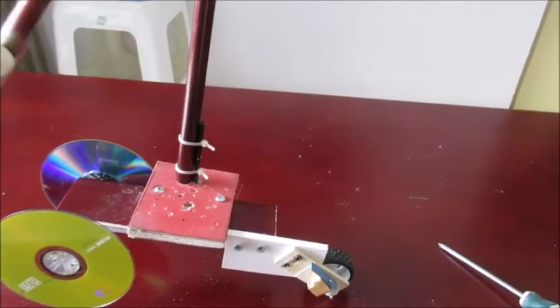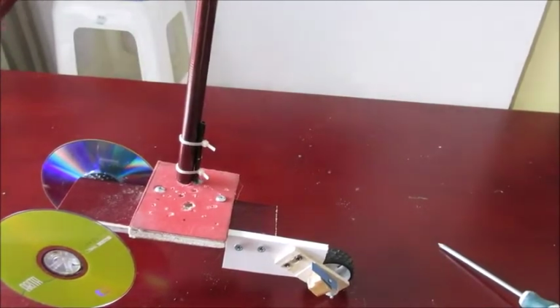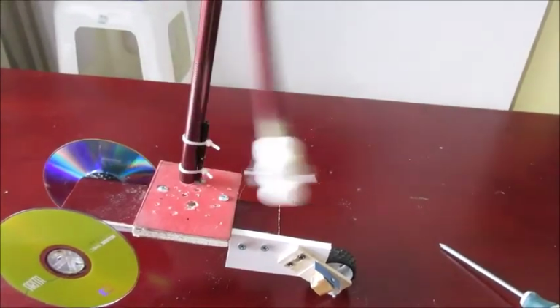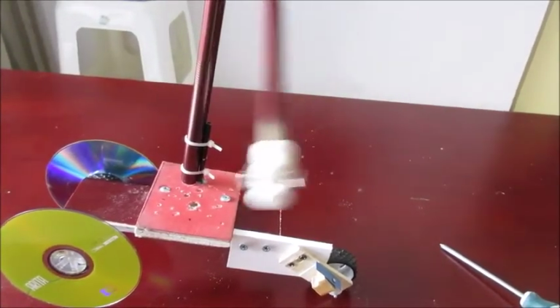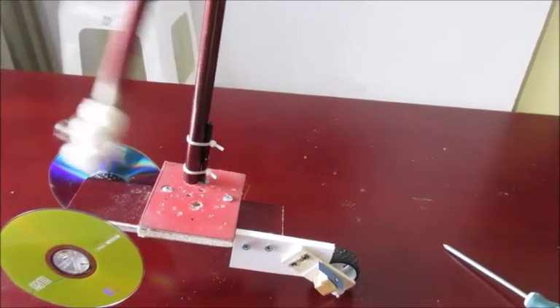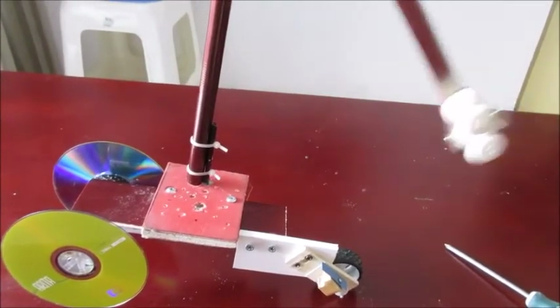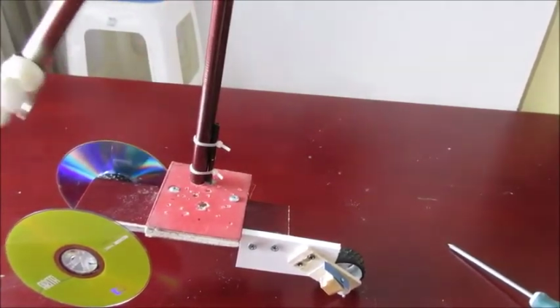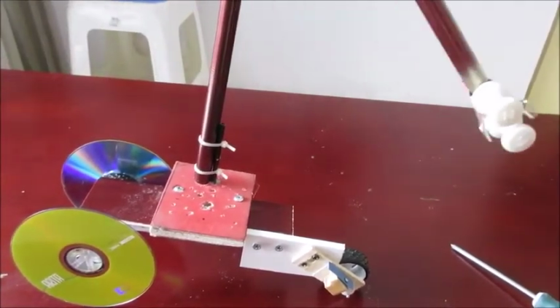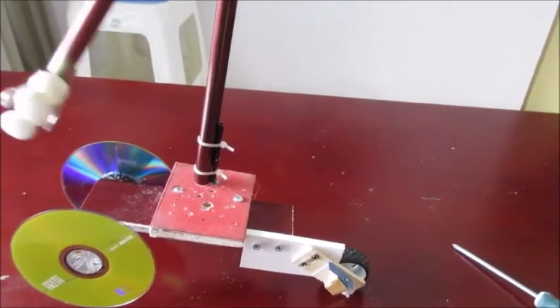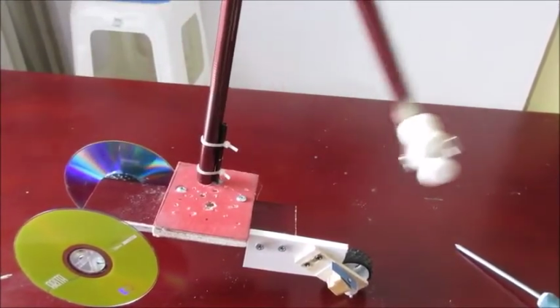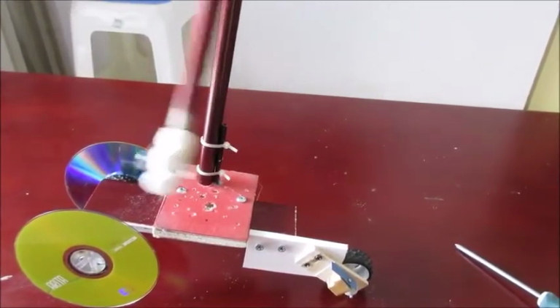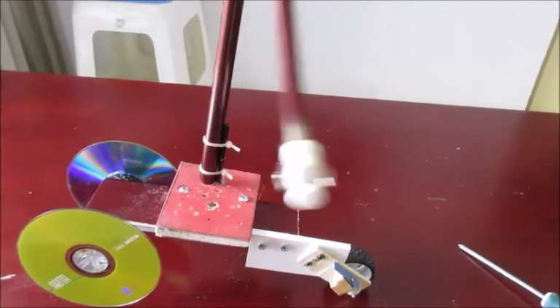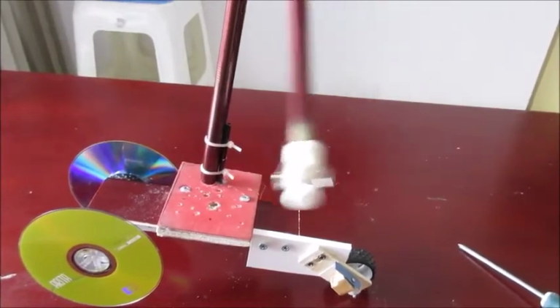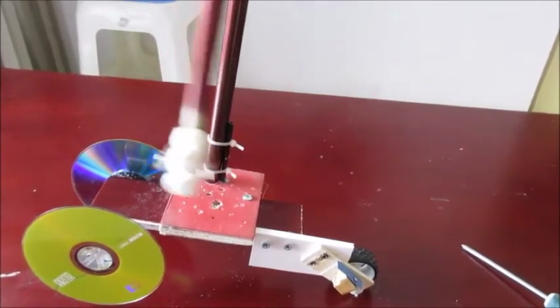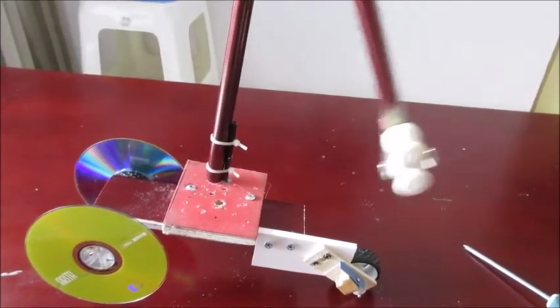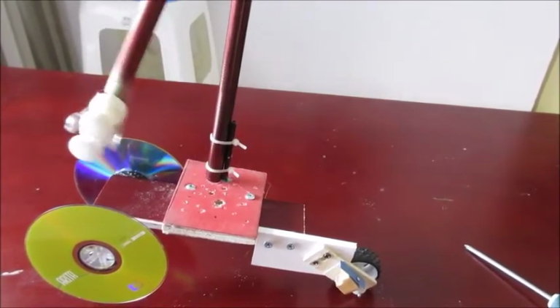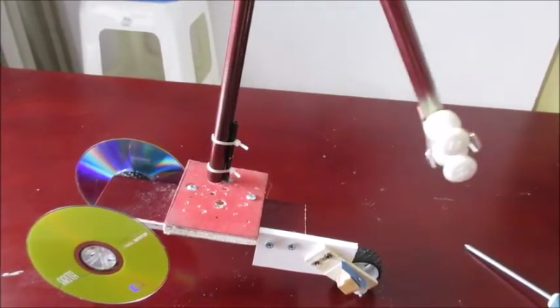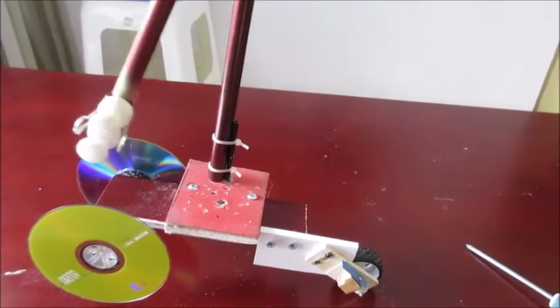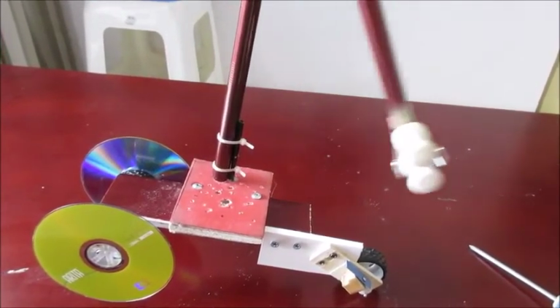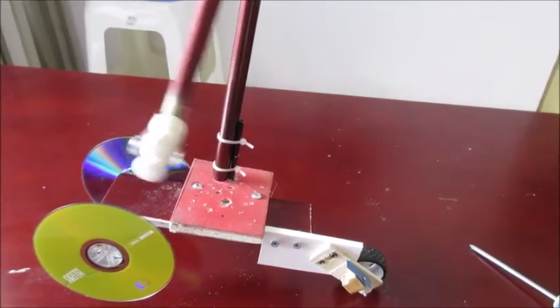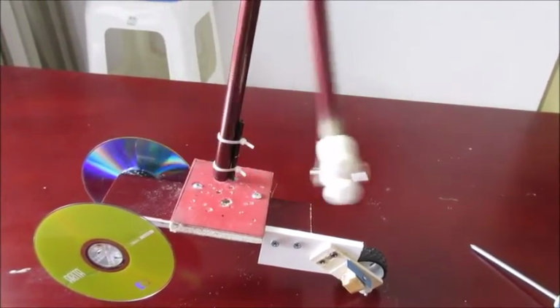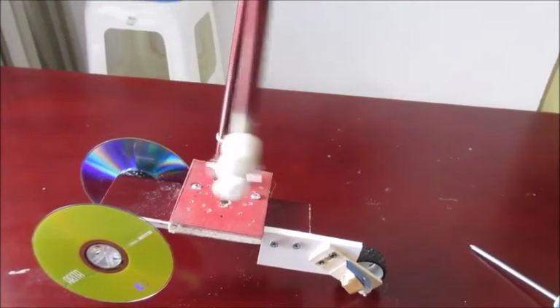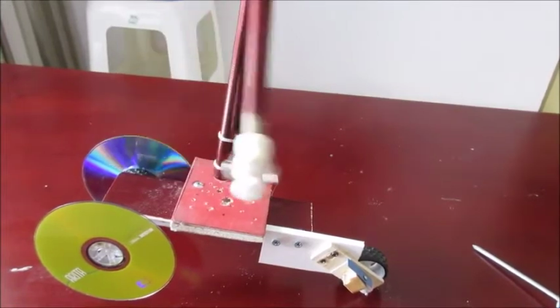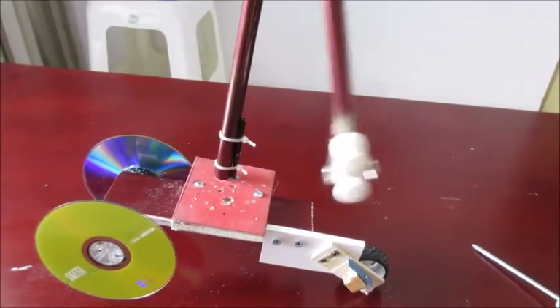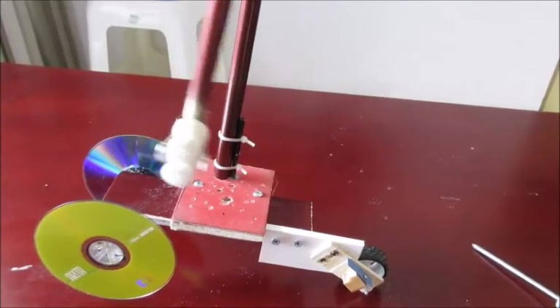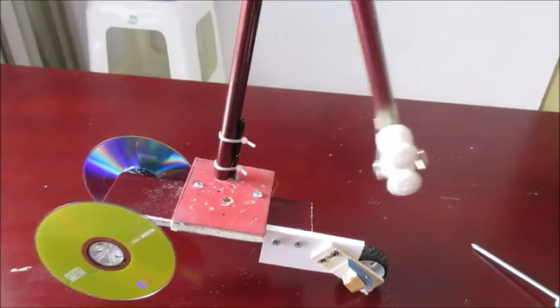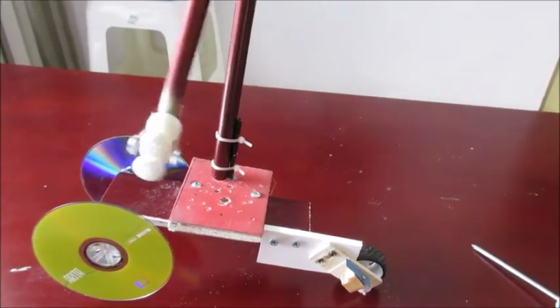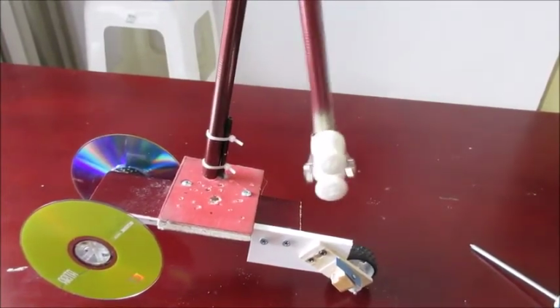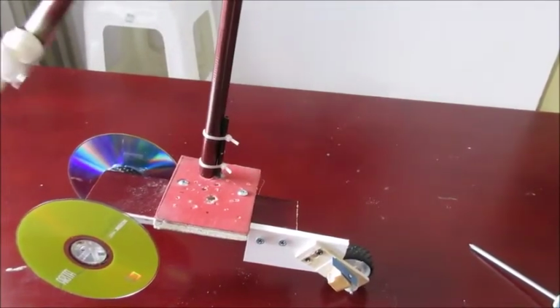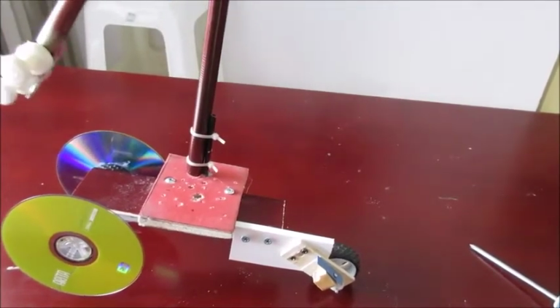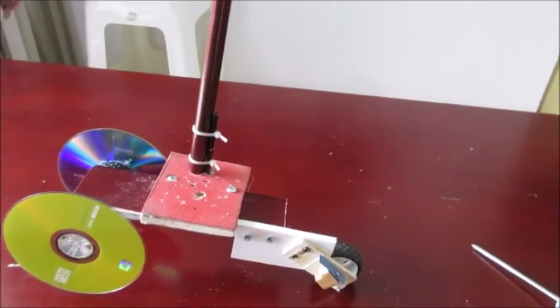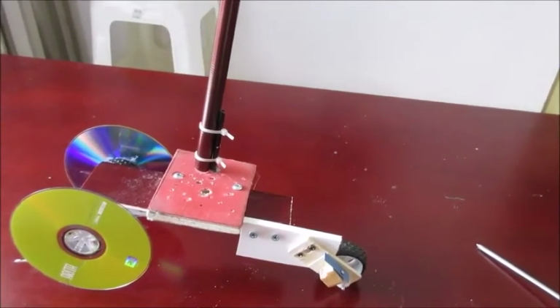But if I hold it still and let it swing, it swings longer because it's not transferring the momentum to the car. Now if I let it swing and let go...